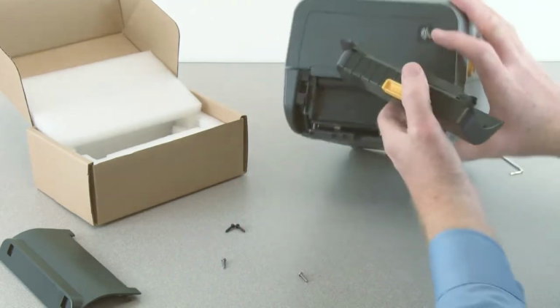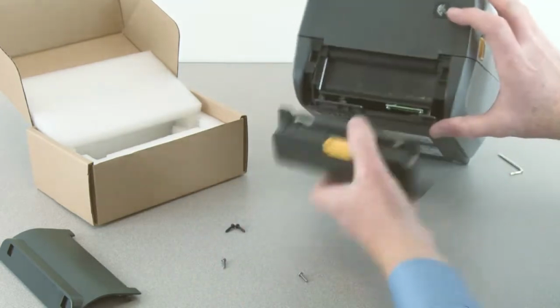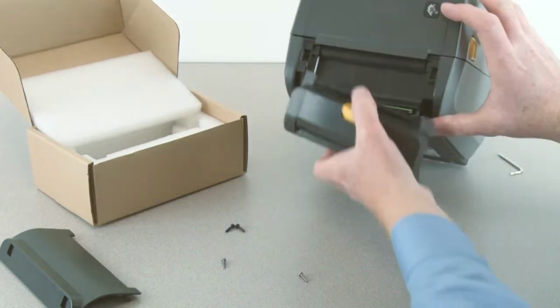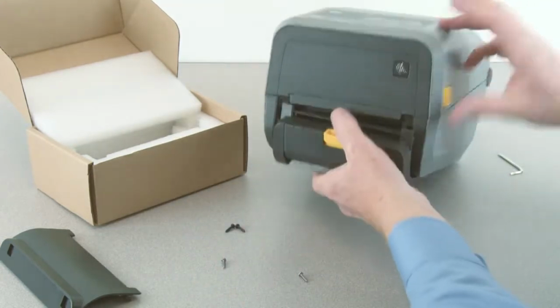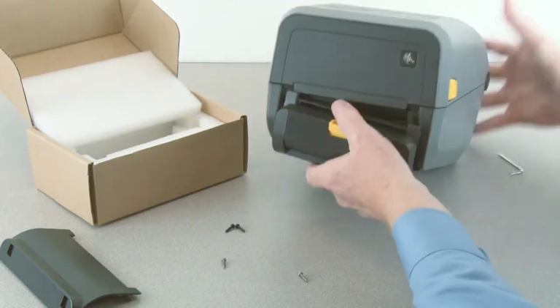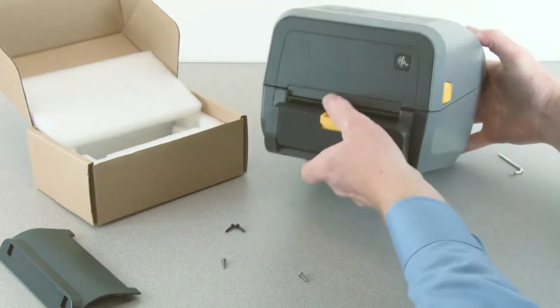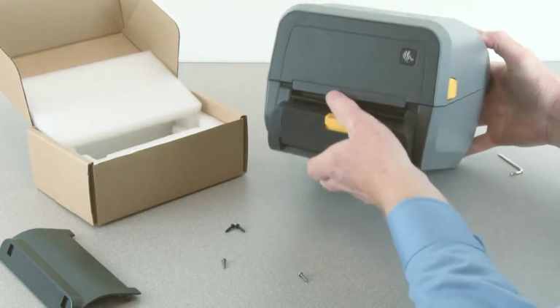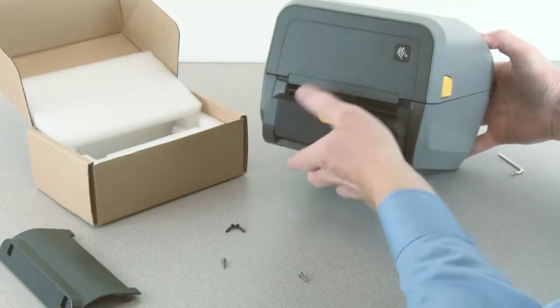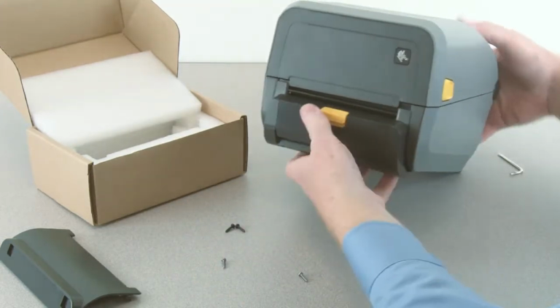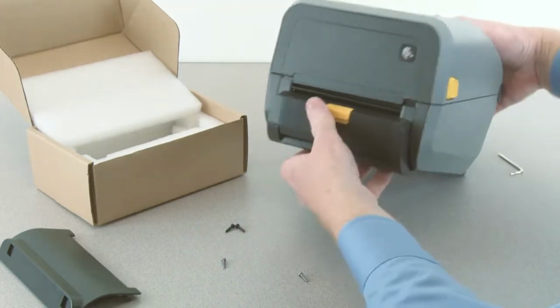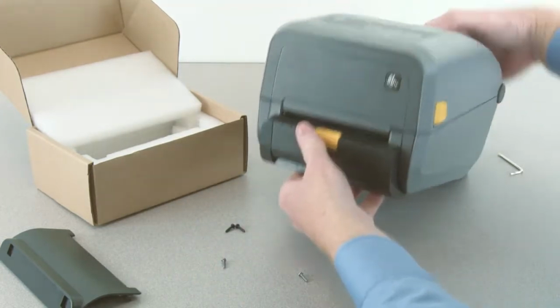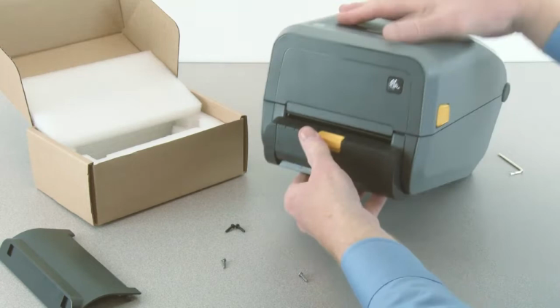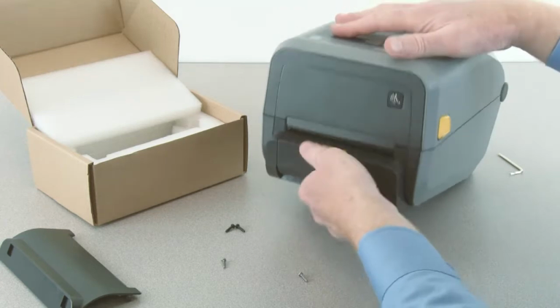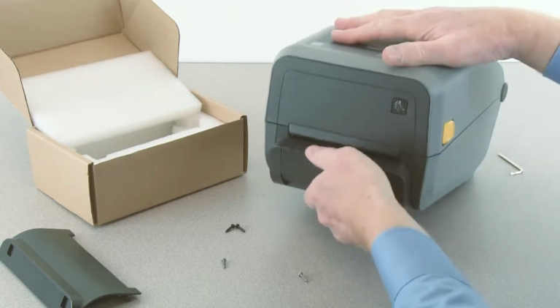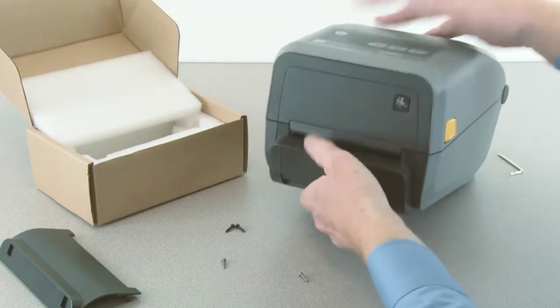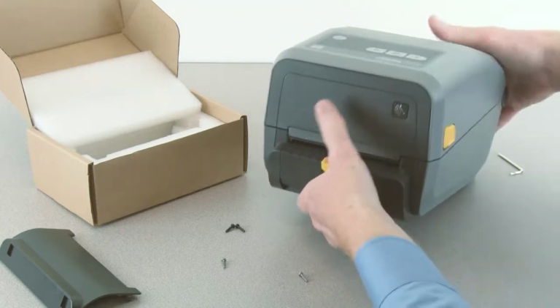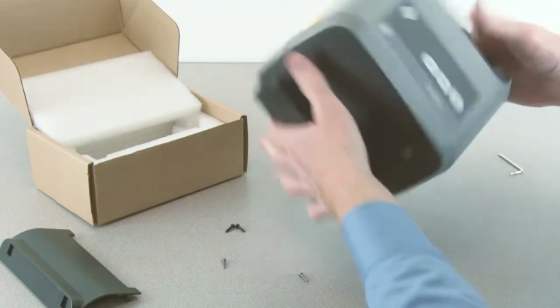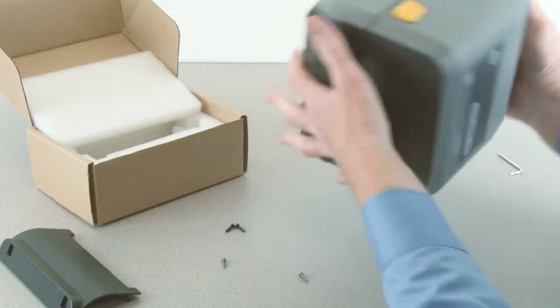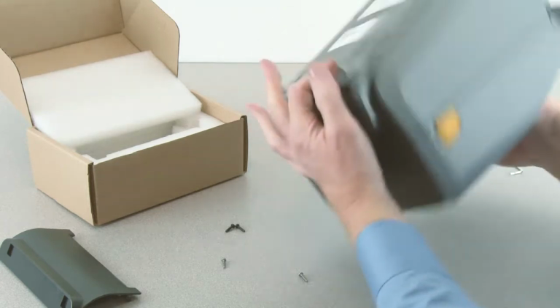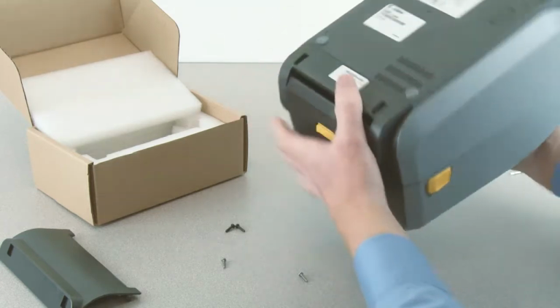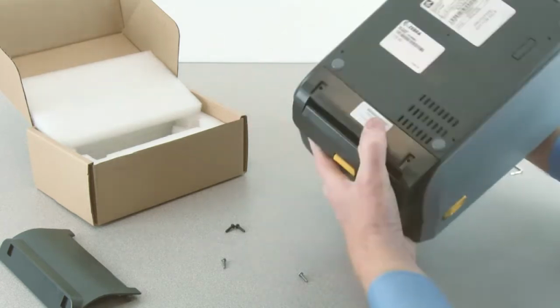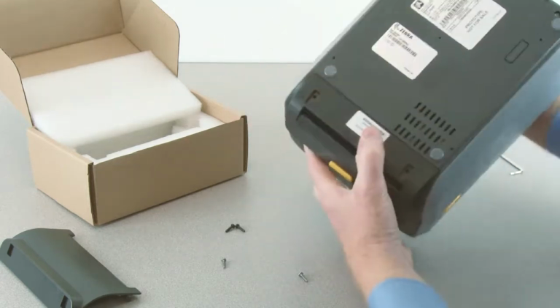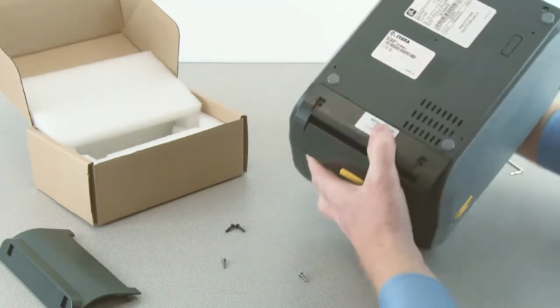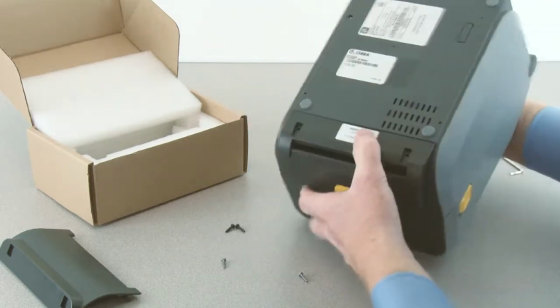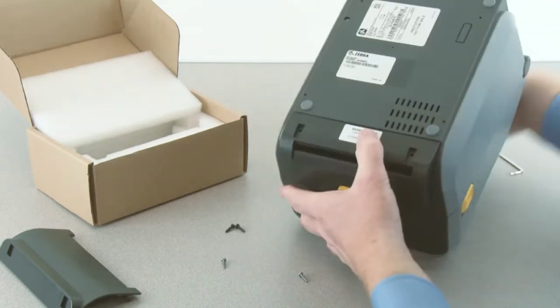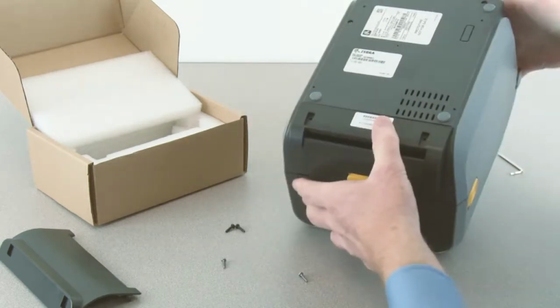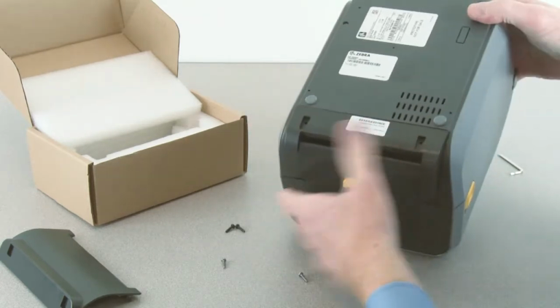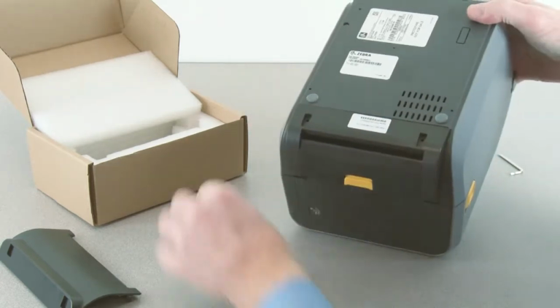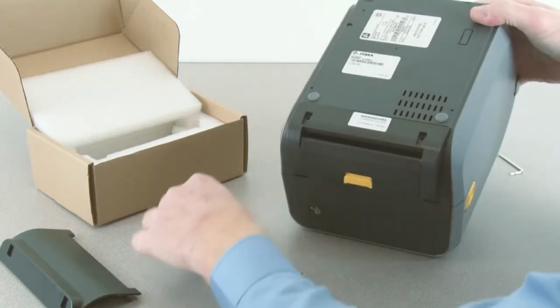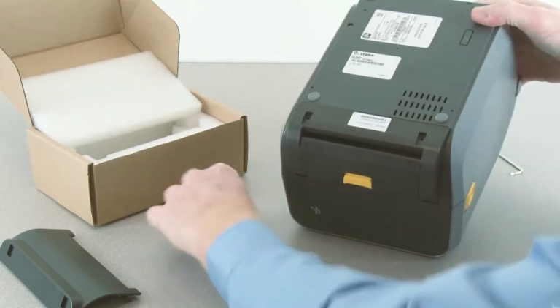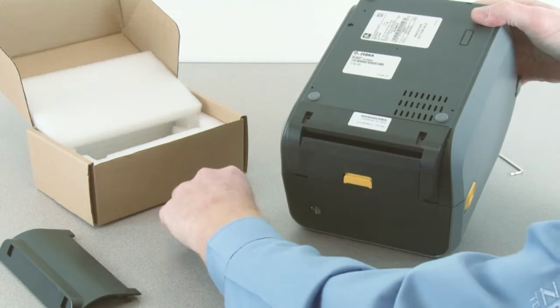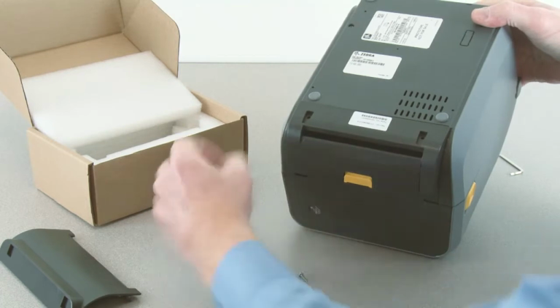Position the dispenser option and slide up to engage. Reinstall the two mounting screws.